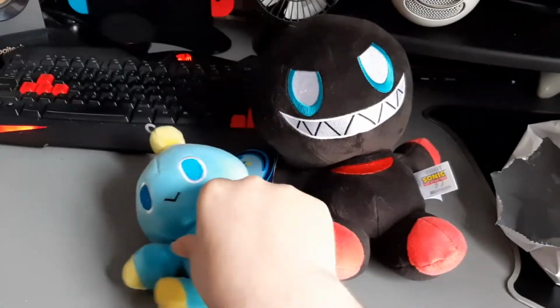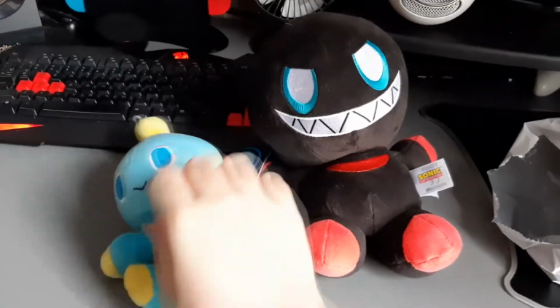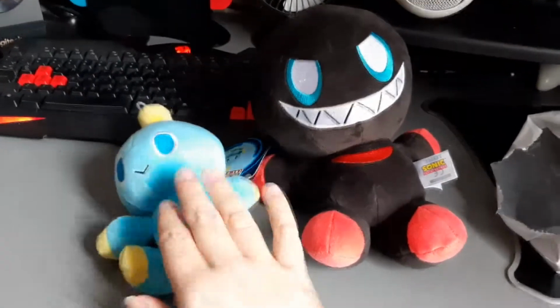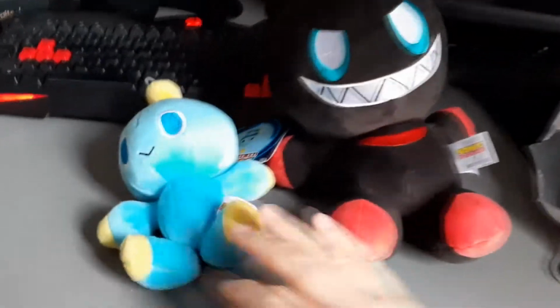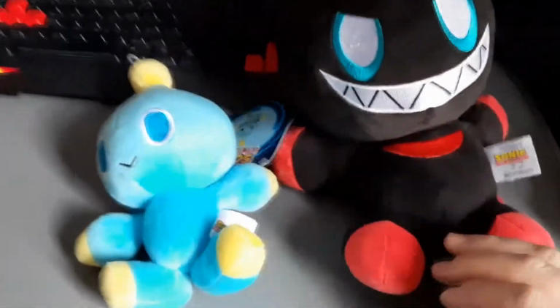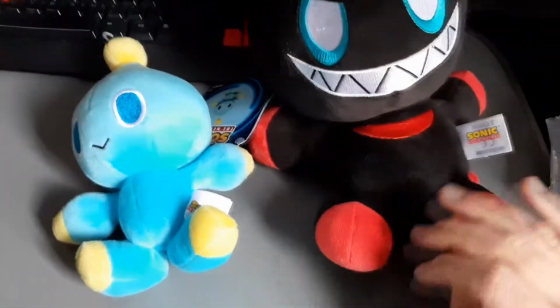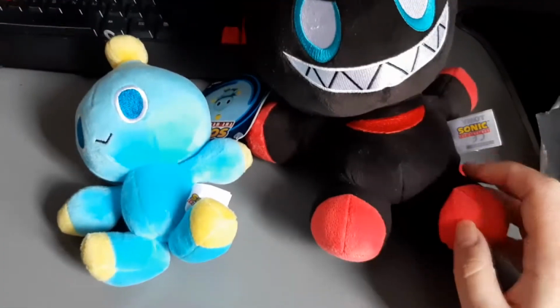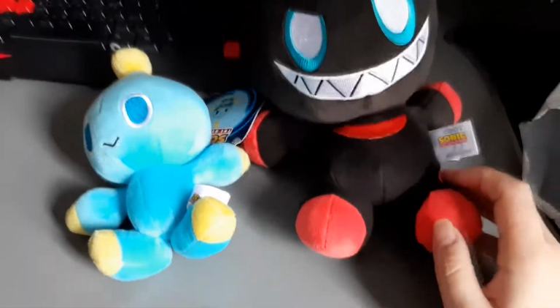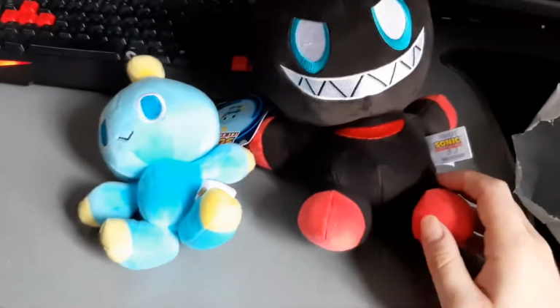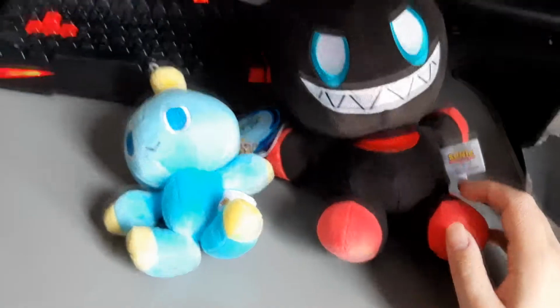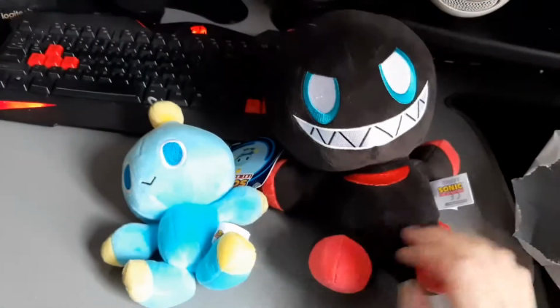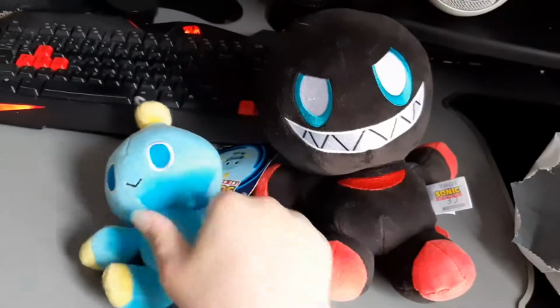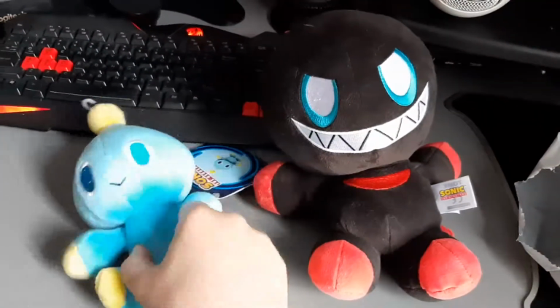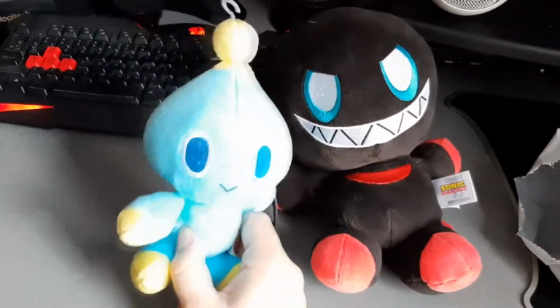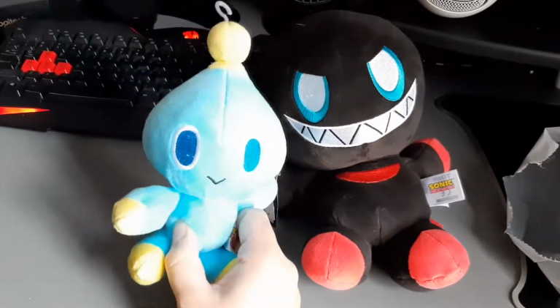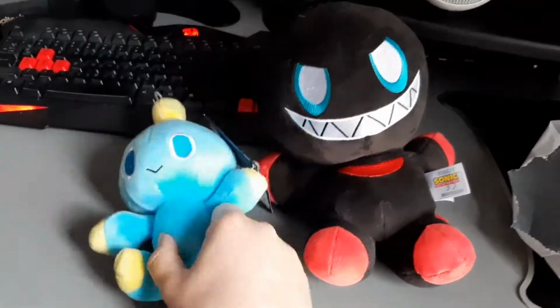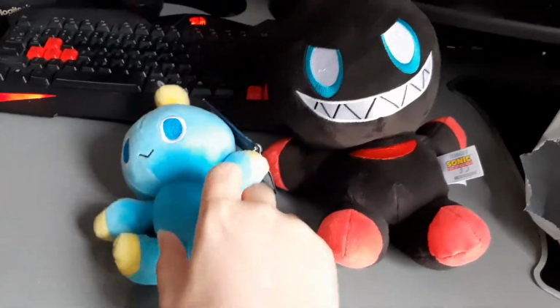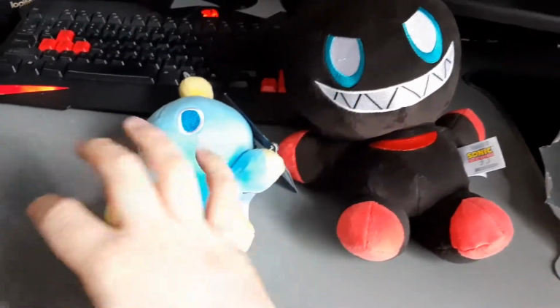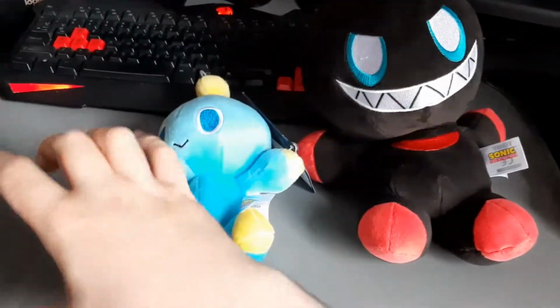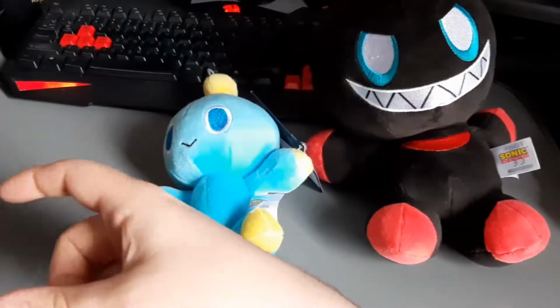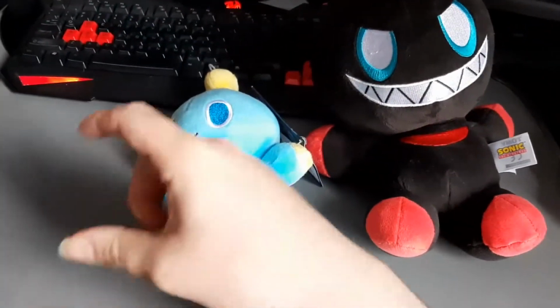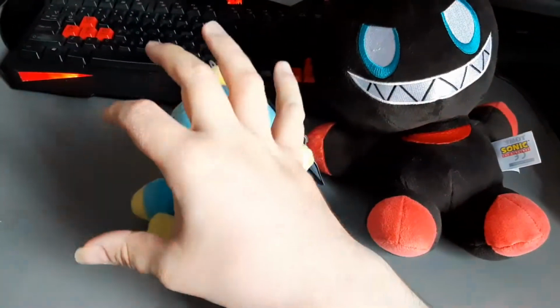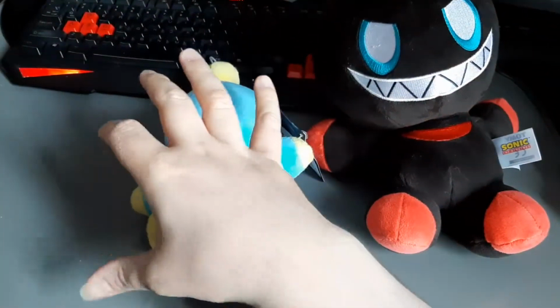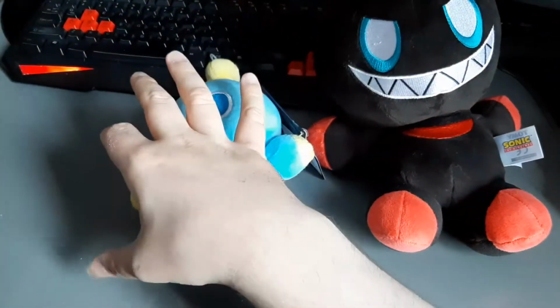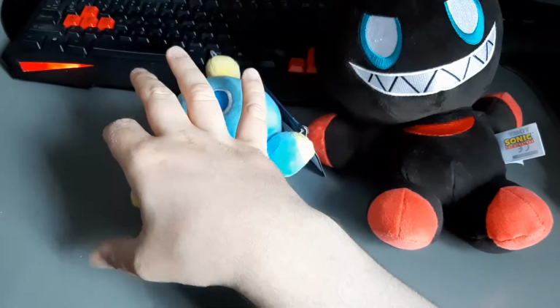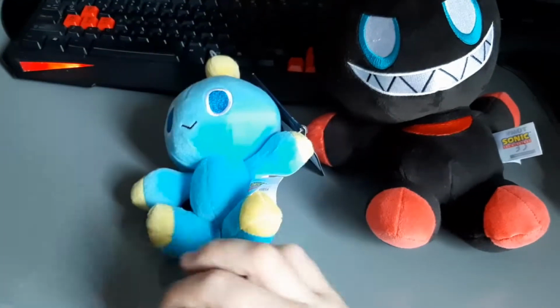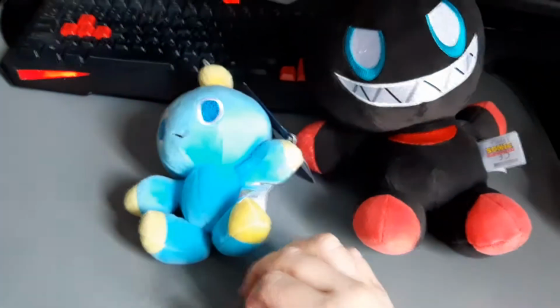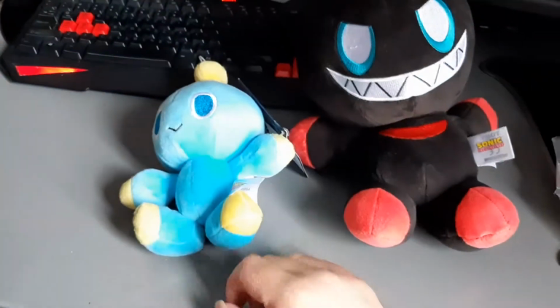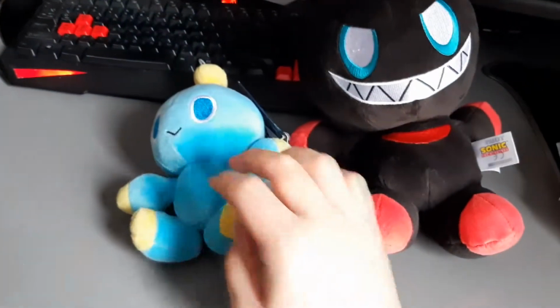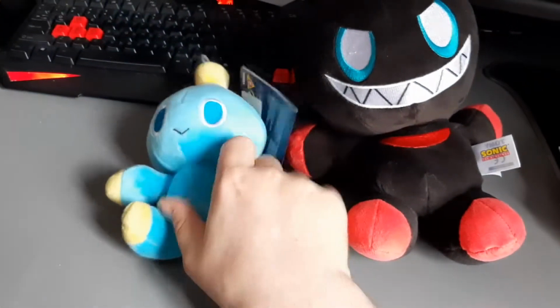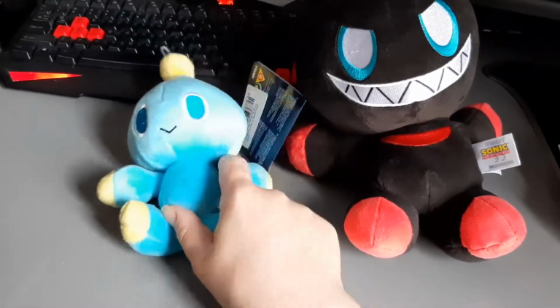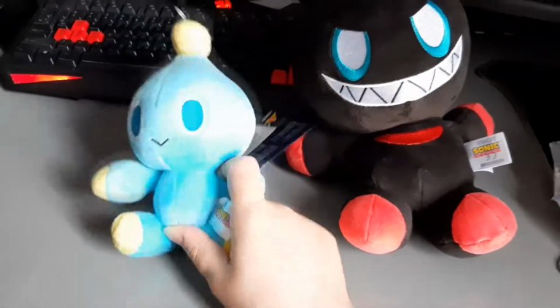He's about half the size. Actually a lot bigger than I was expecting, to be honest. I was expecting him to be about, I don't know, about this big. But yeah, he's quite a lot bigger than I was expecting.